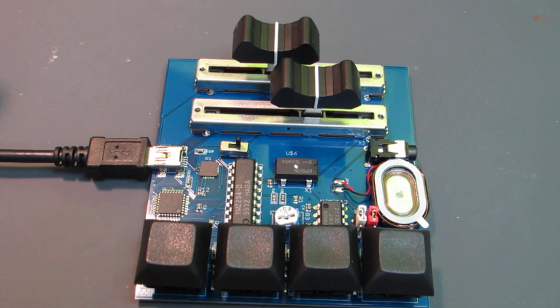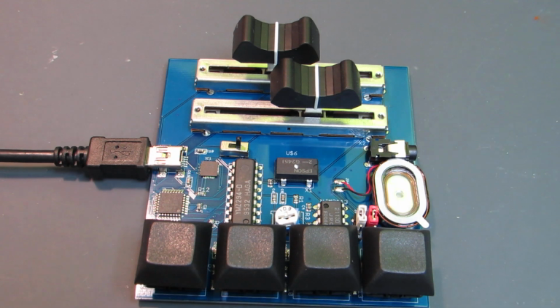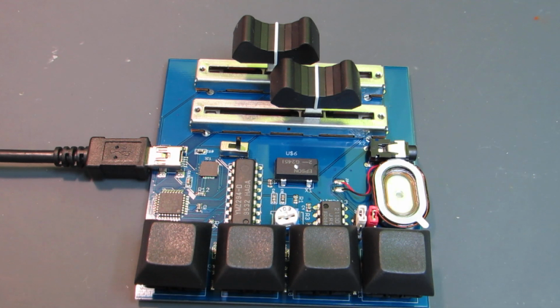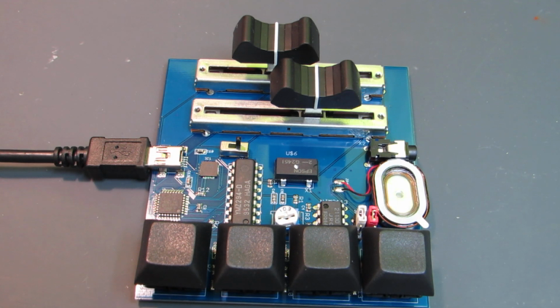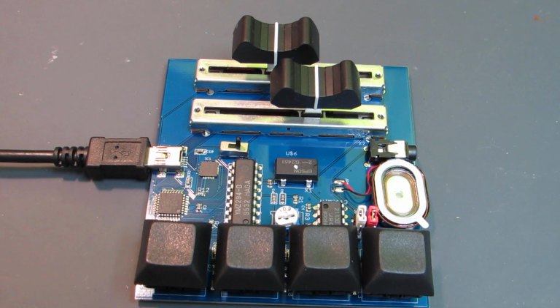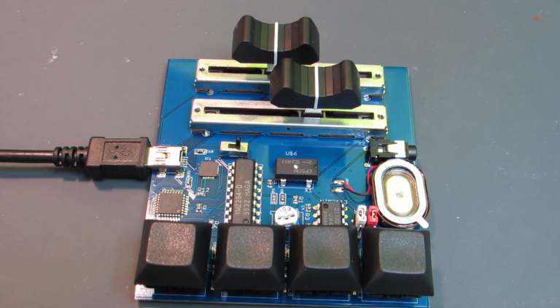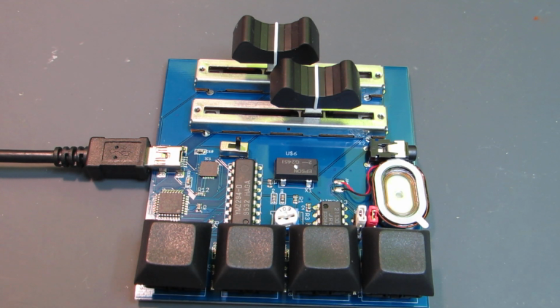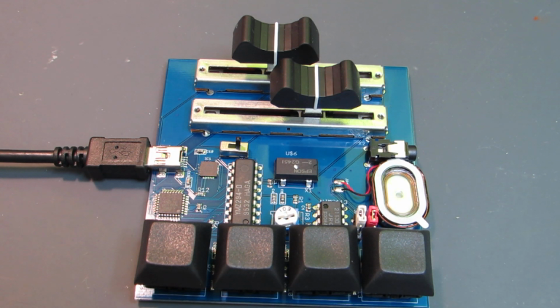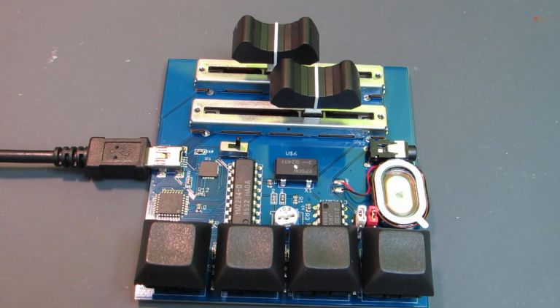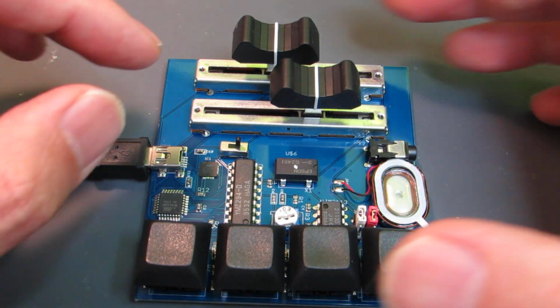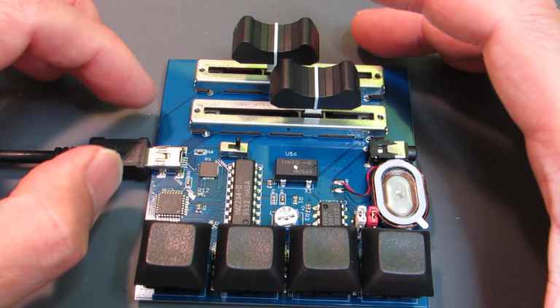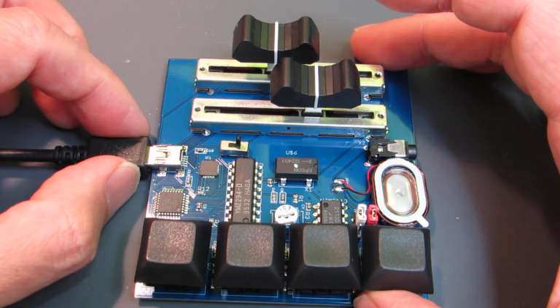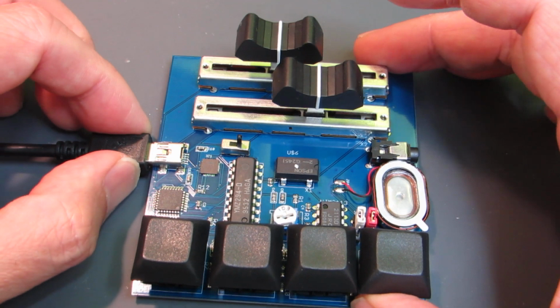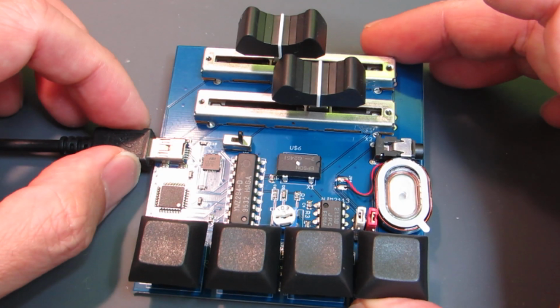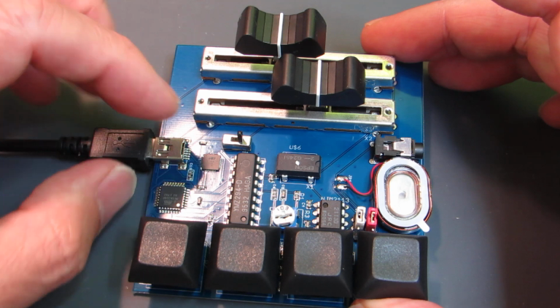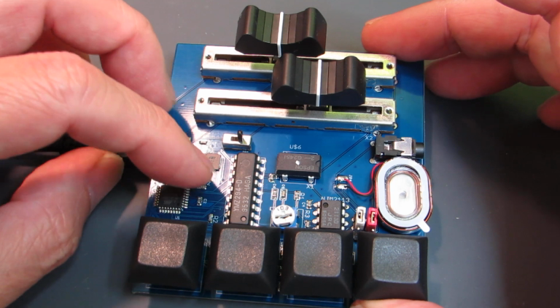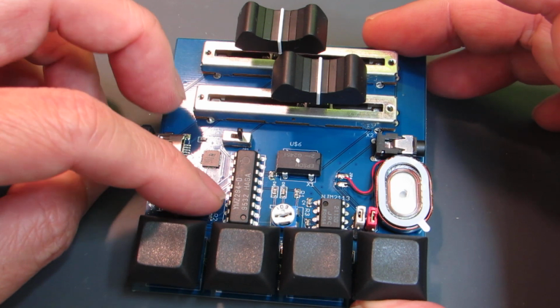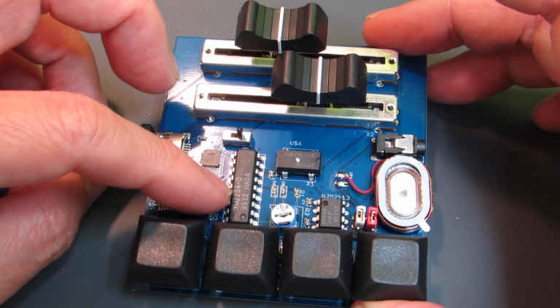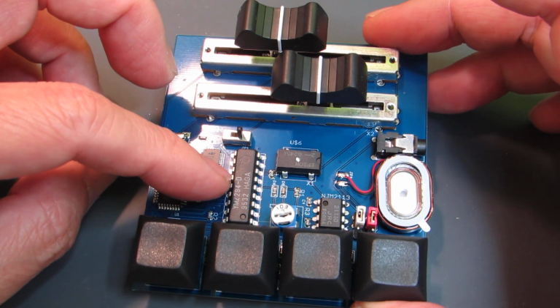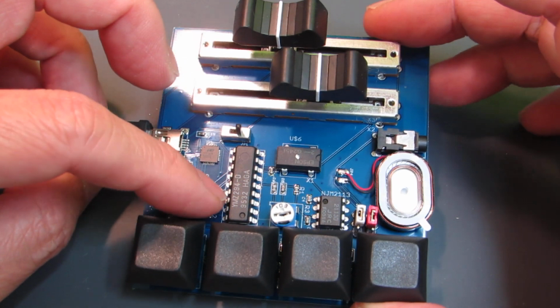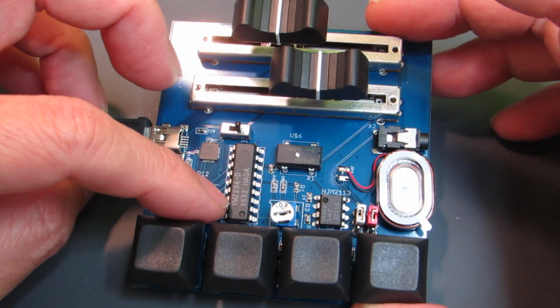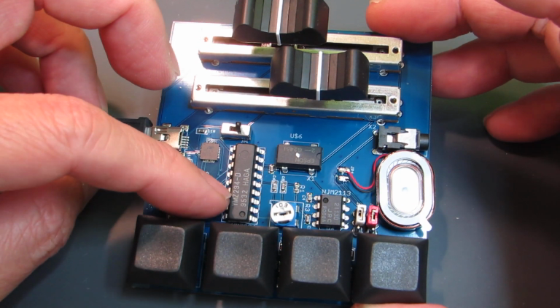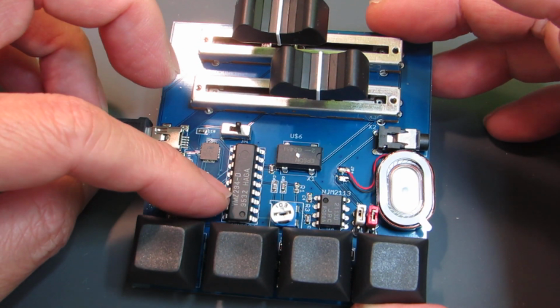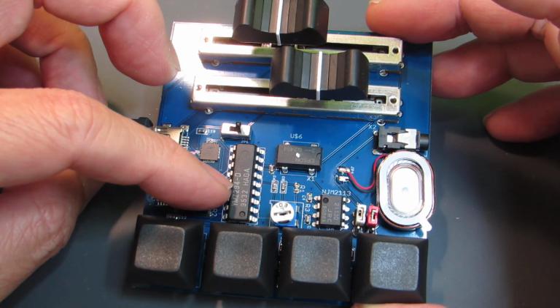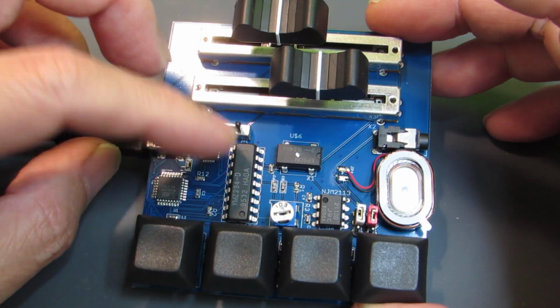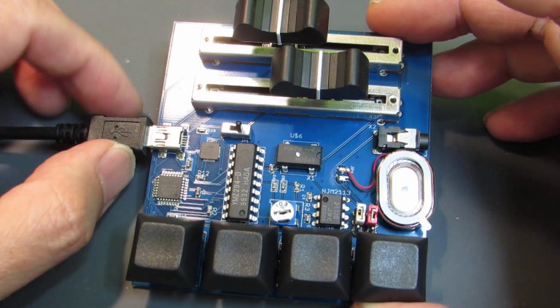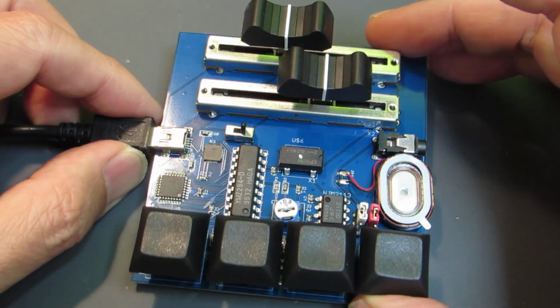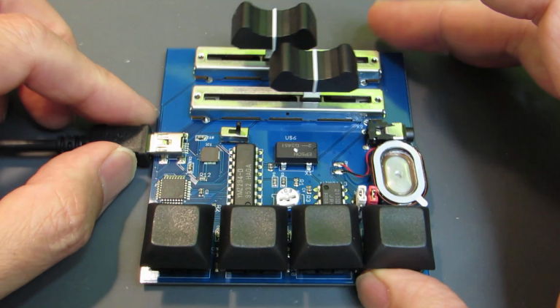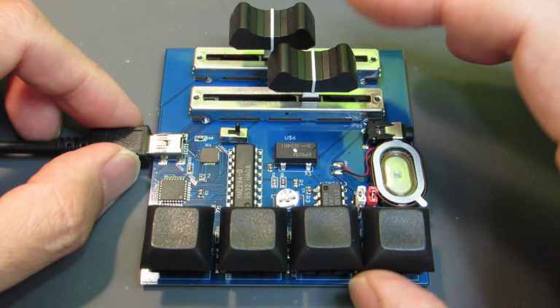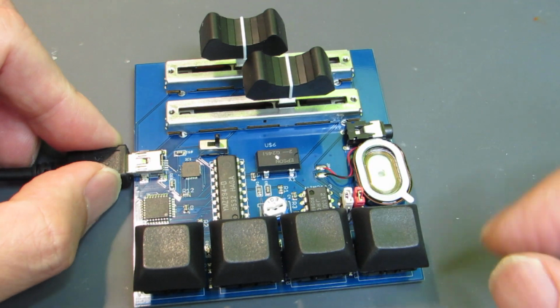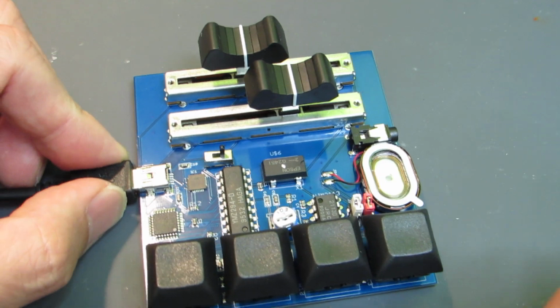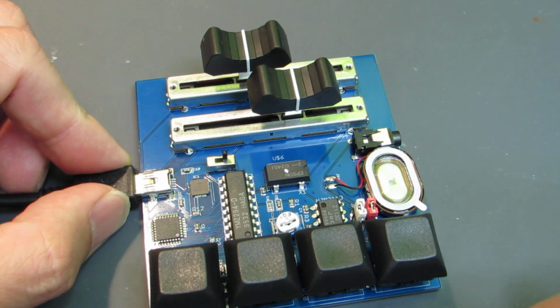Hello, so recently I'm making some chiptune player based on Yamaha's YMZ294, and this time I made a new version.